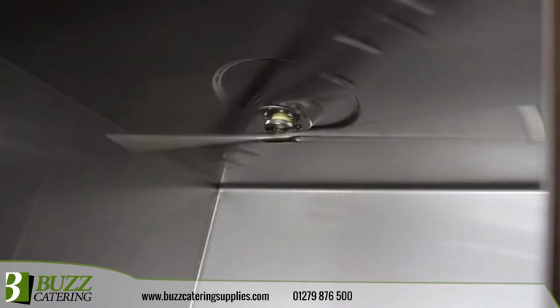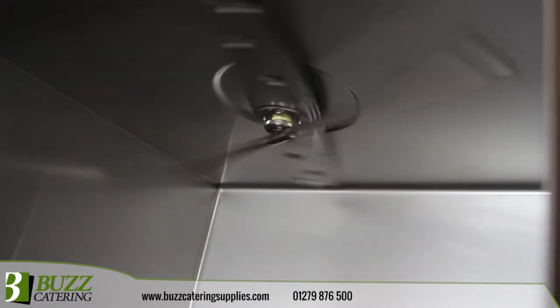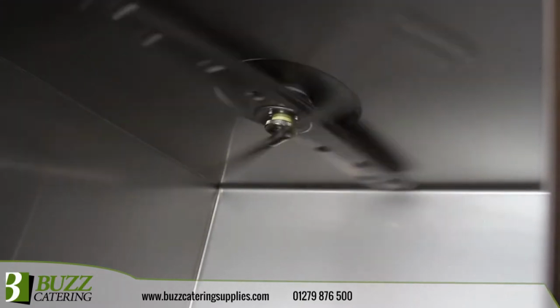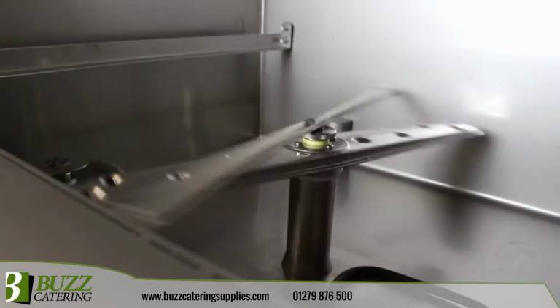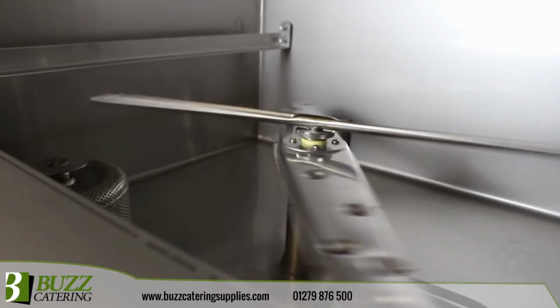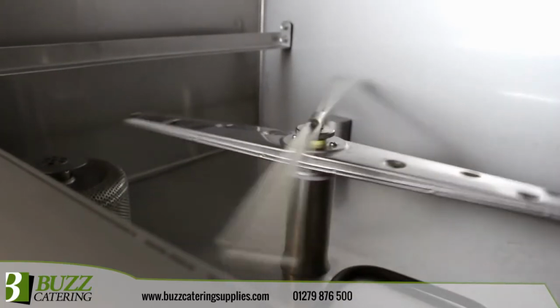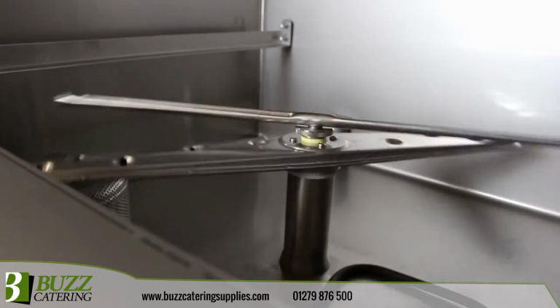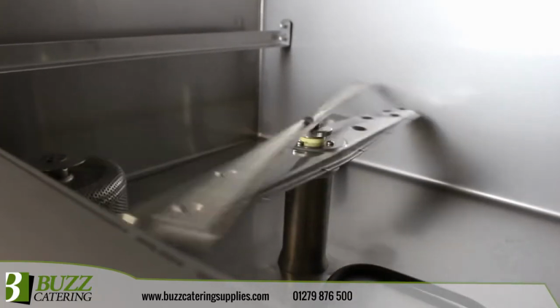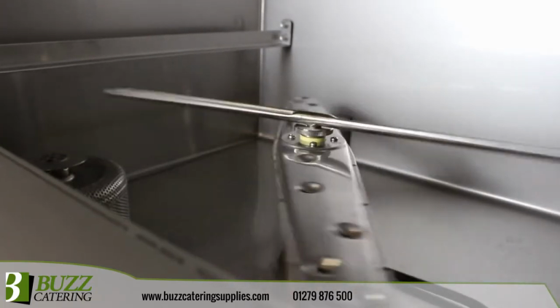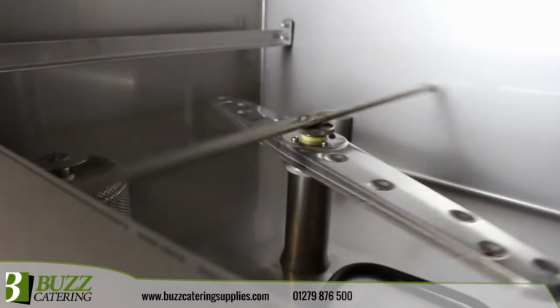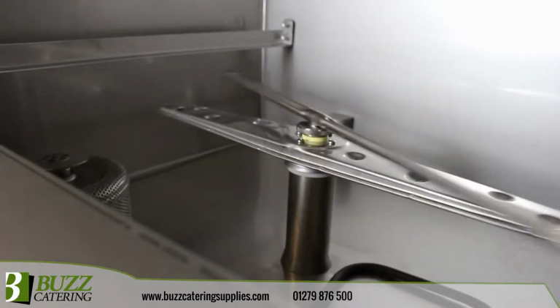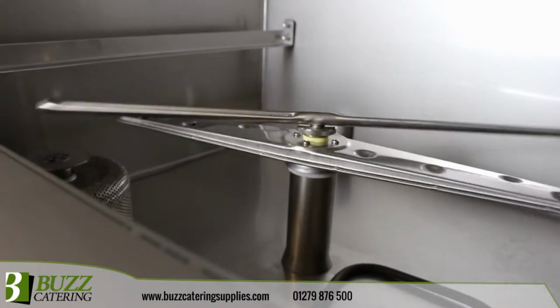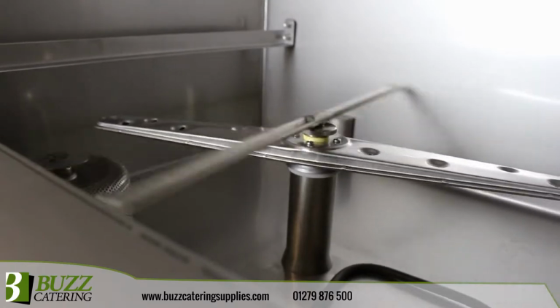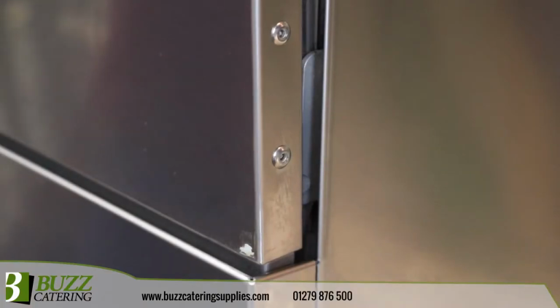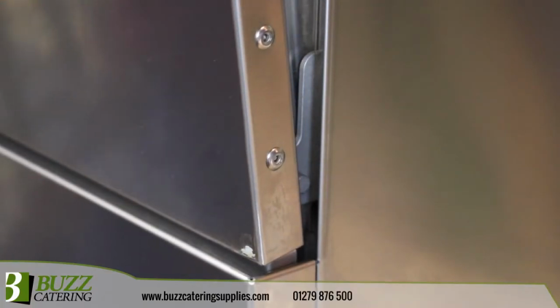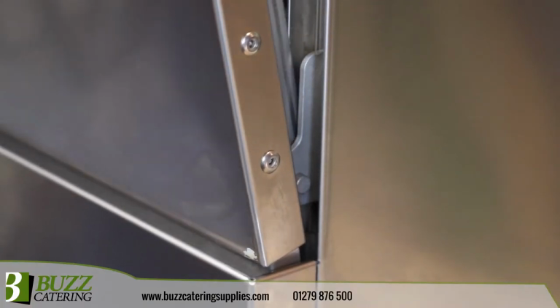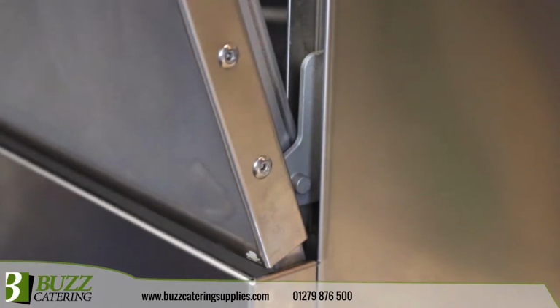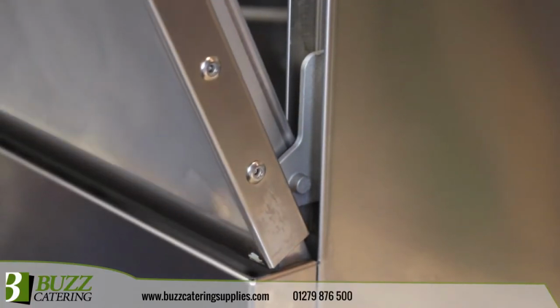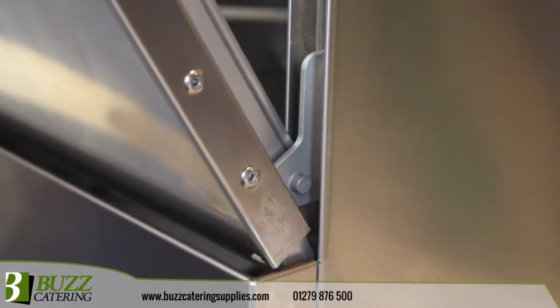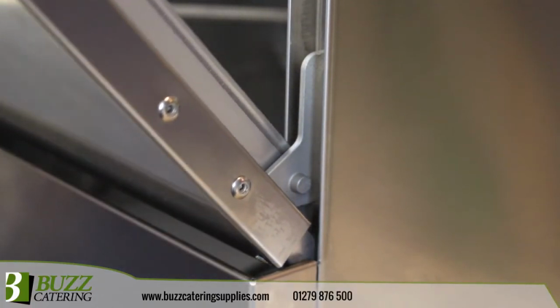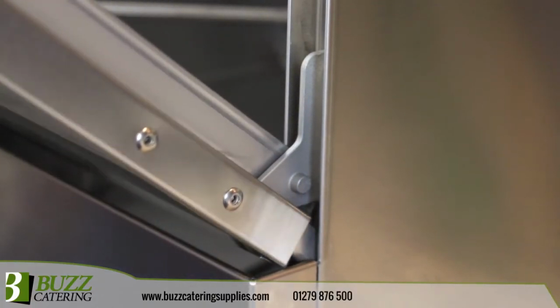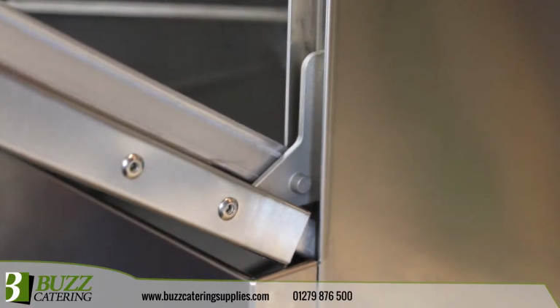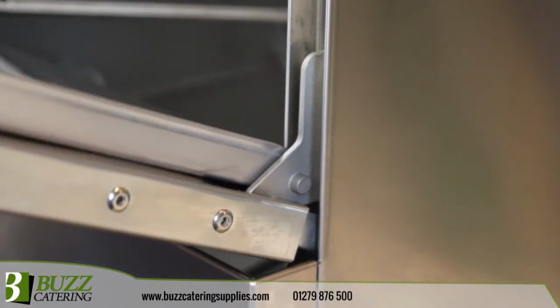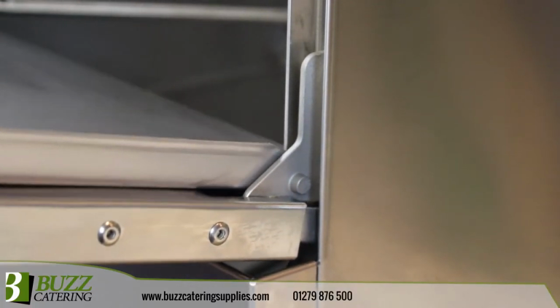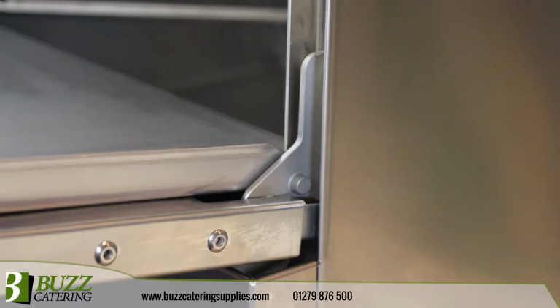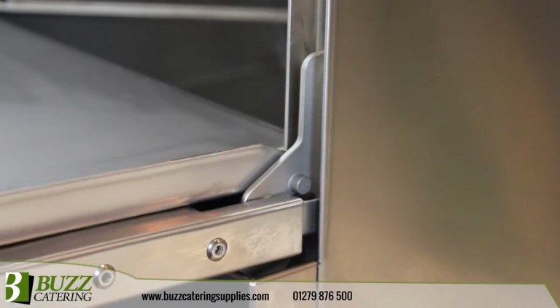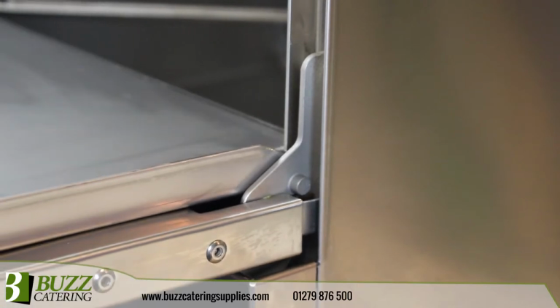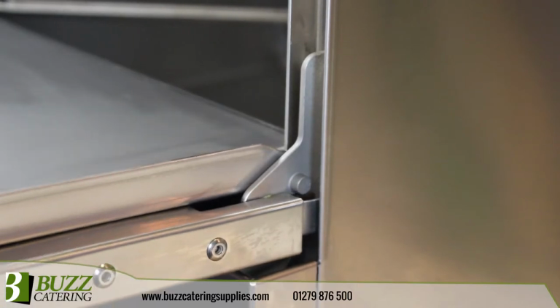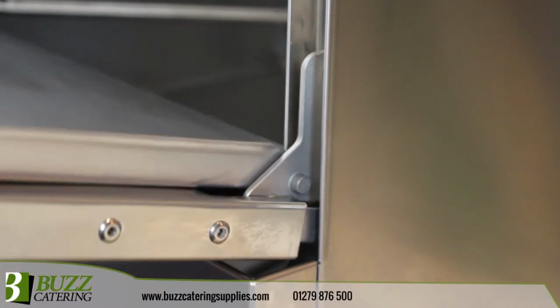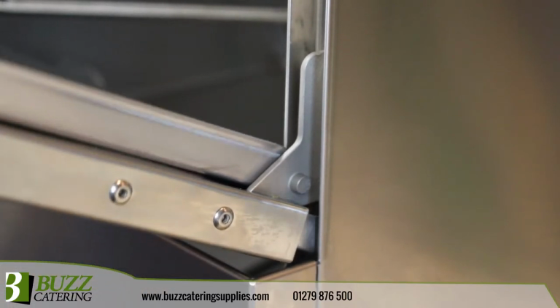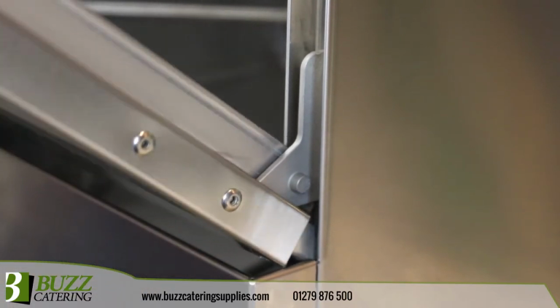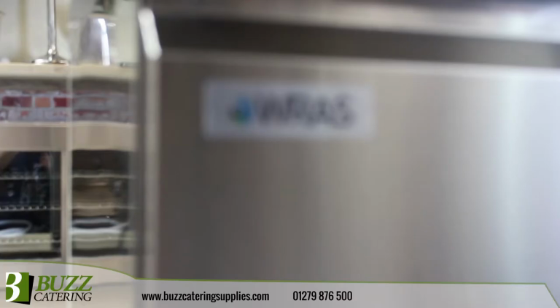Advanced 4 spray arm technology provides sparkling clean results whilst maintaining energy efficiency. Powerful boiler and tank elements ensure quick heating and recovery, whilst a double skinned door and cabinet ensure quiet operation.